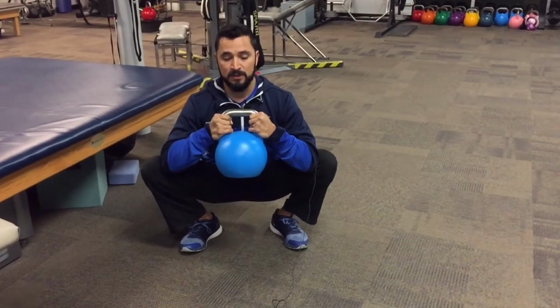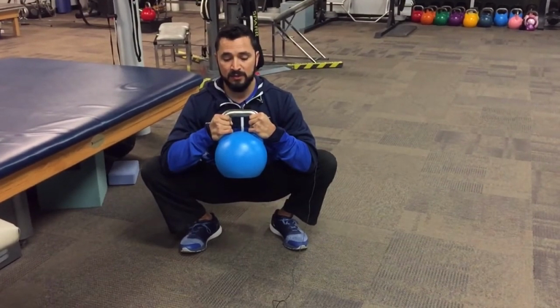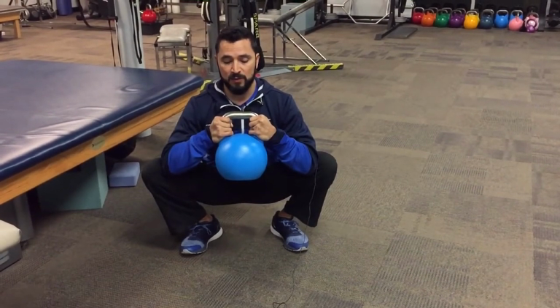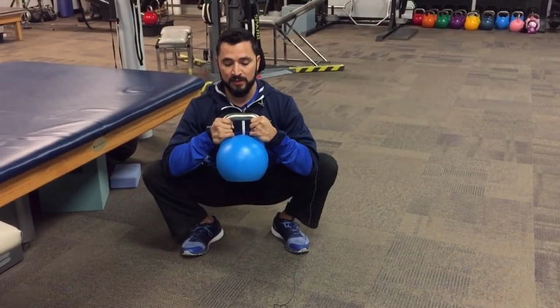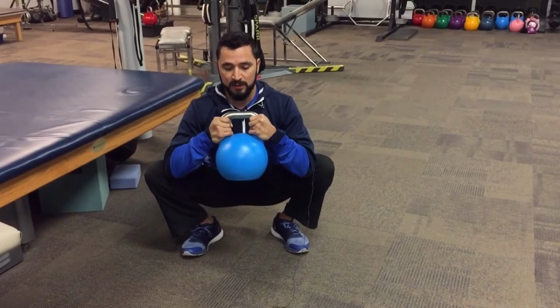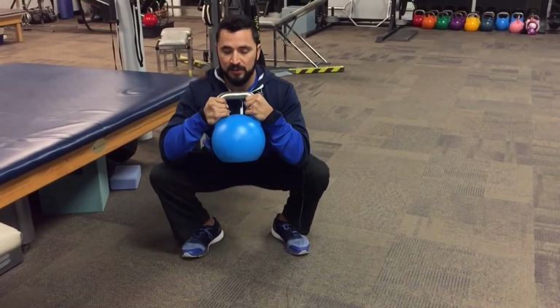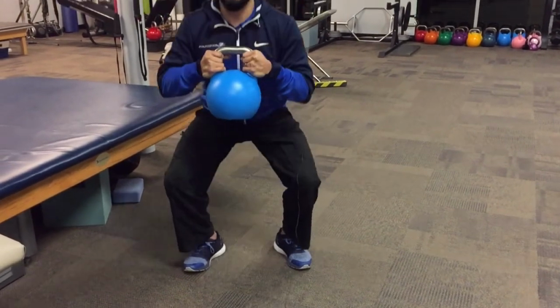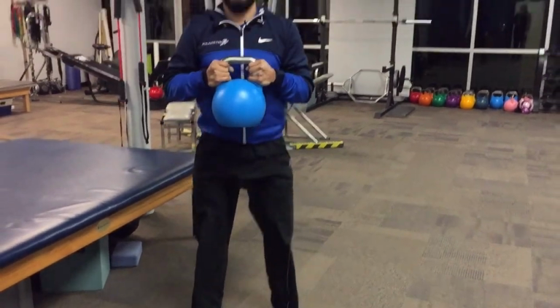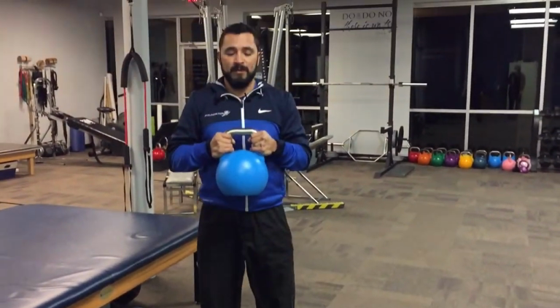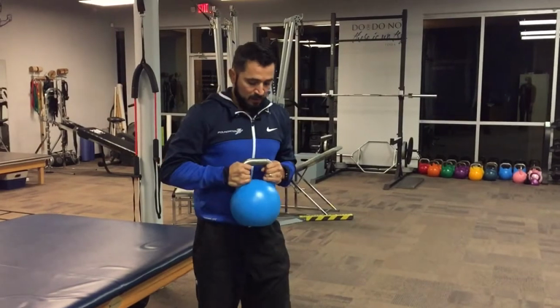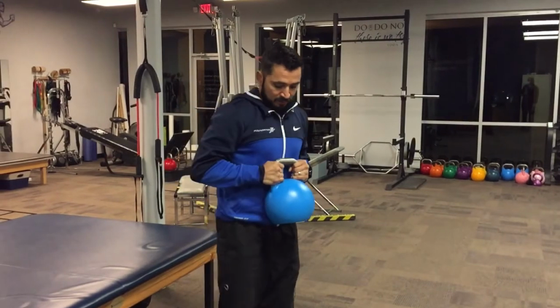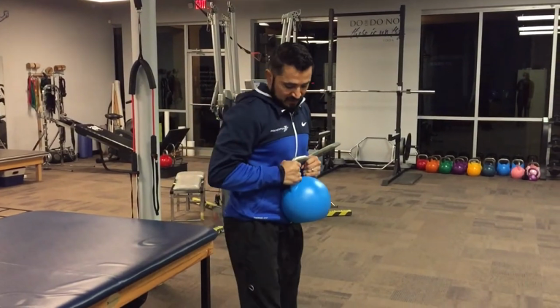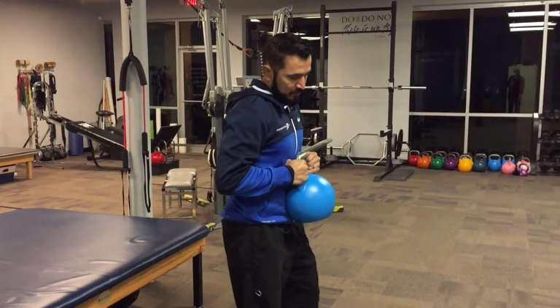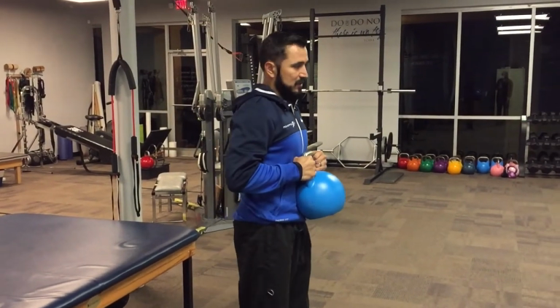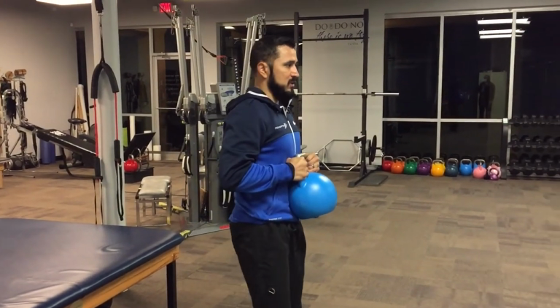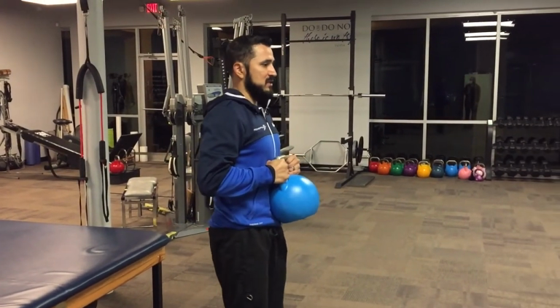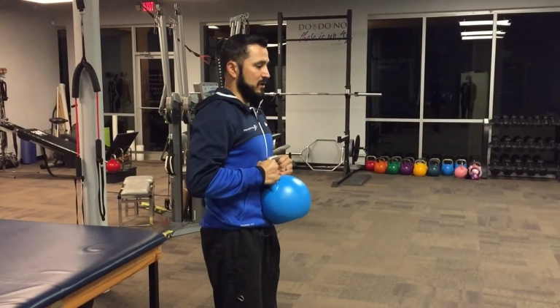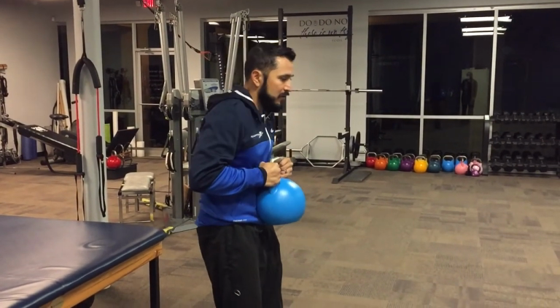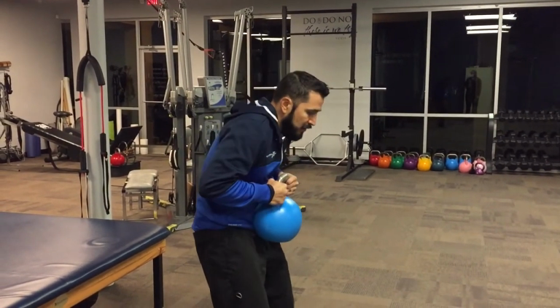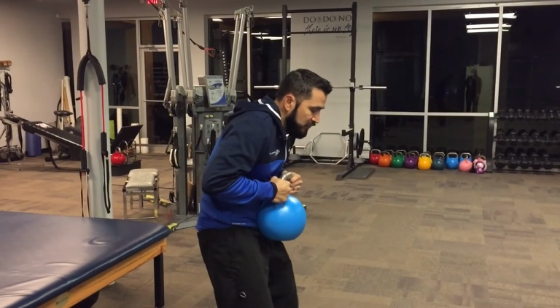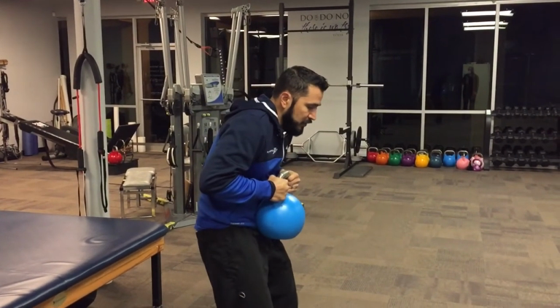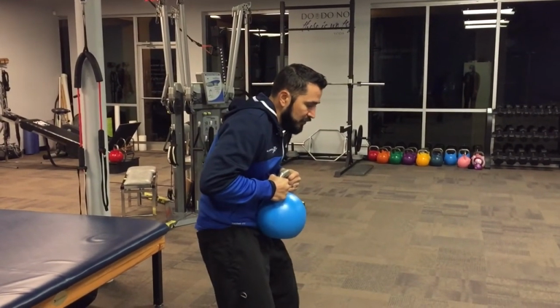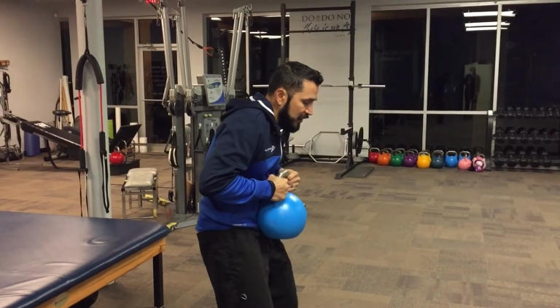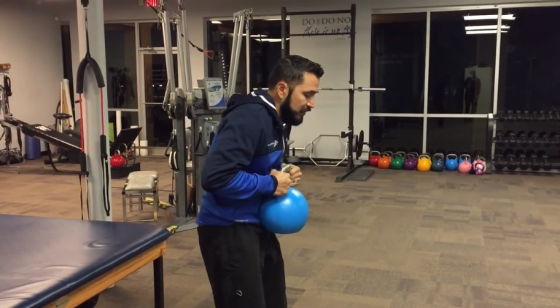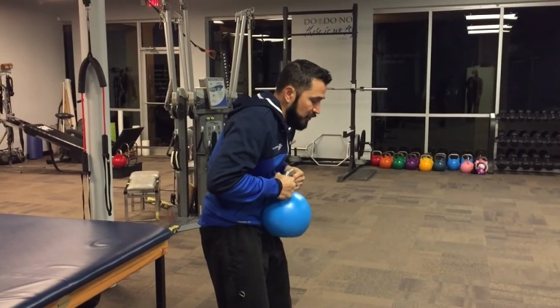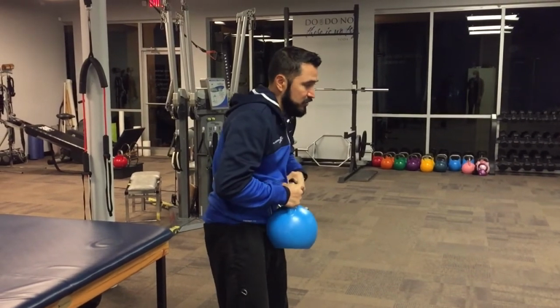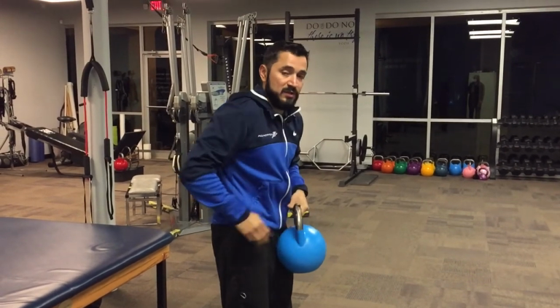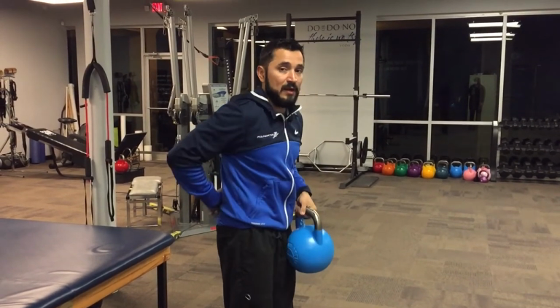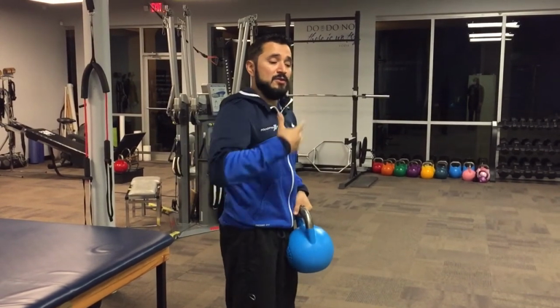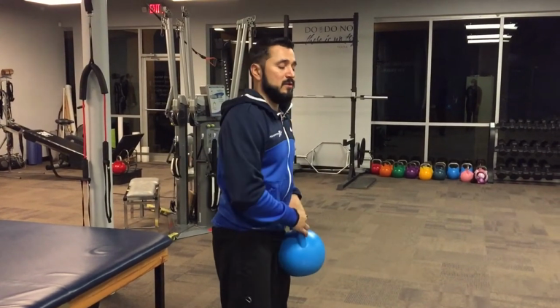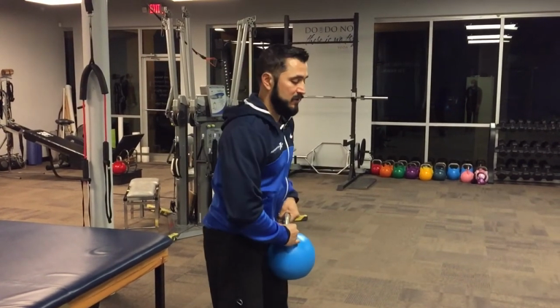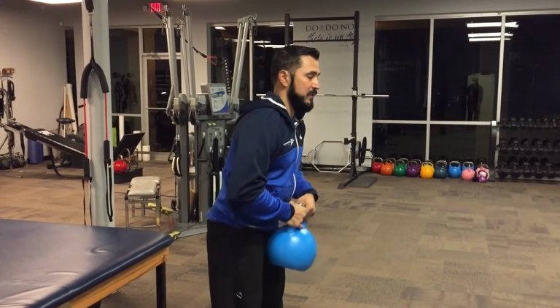You may do that for one breath and then come right back up. From the side, the big thing you want to see is that you're not arched forward in your lumbar spine — you're not rounding forward and stressing your back. It should still be a very straight back.